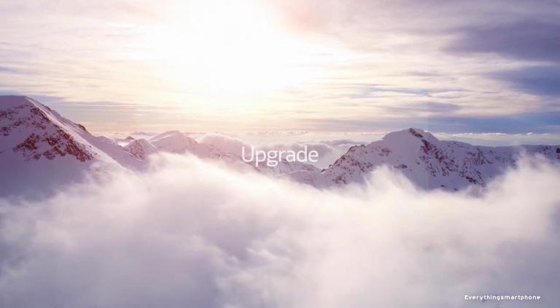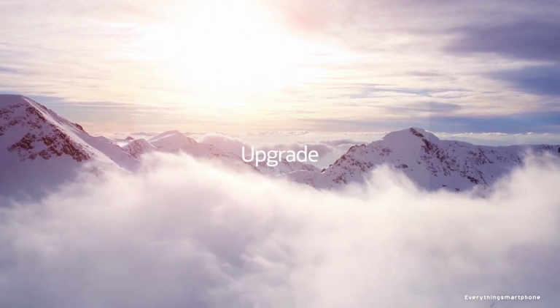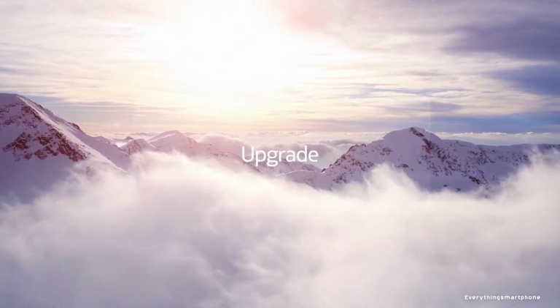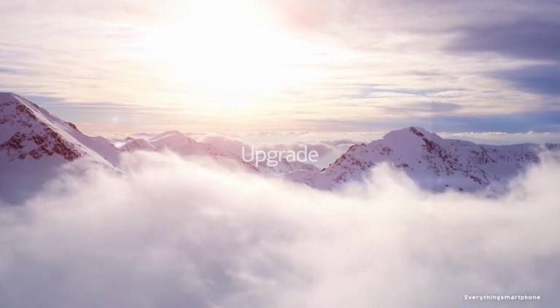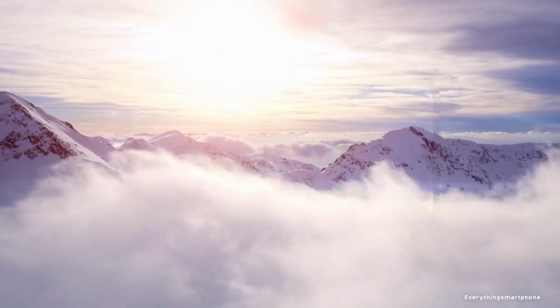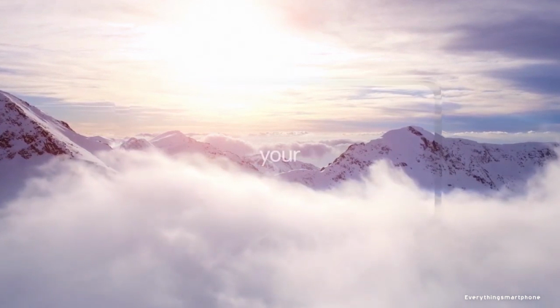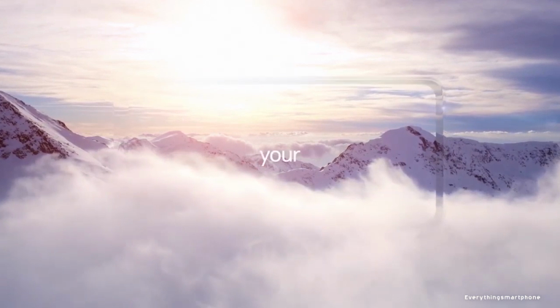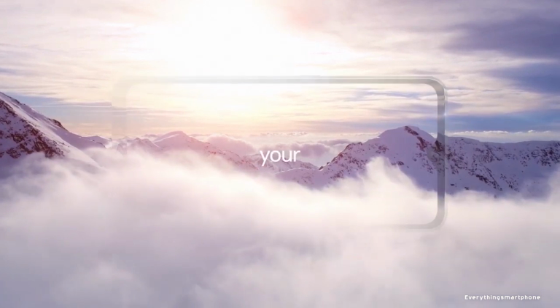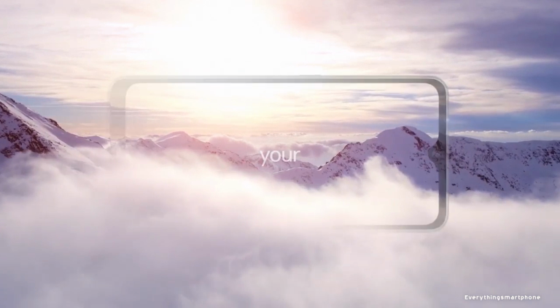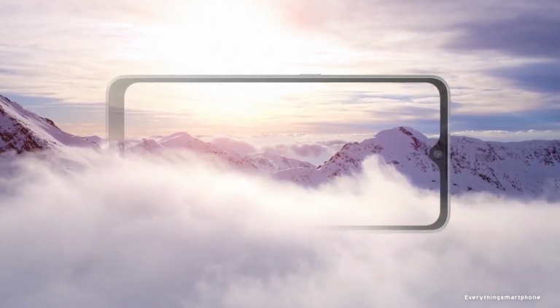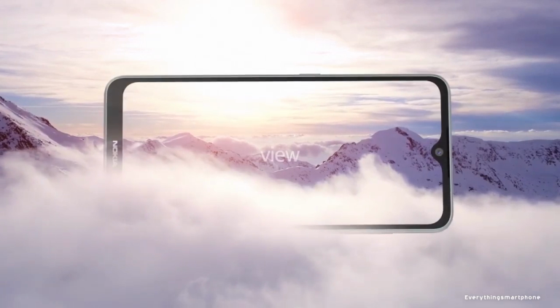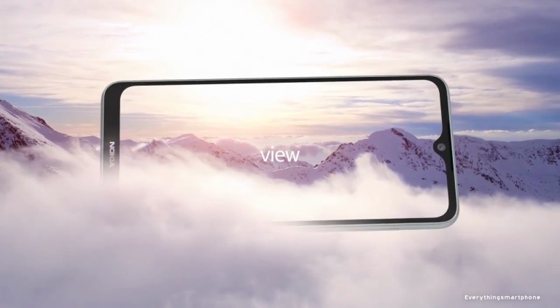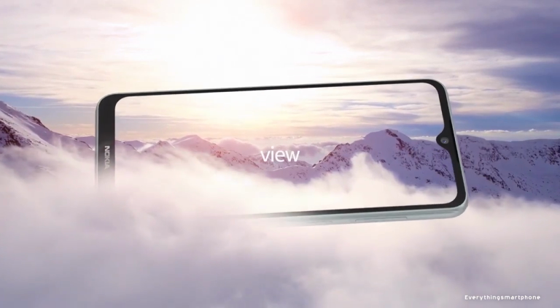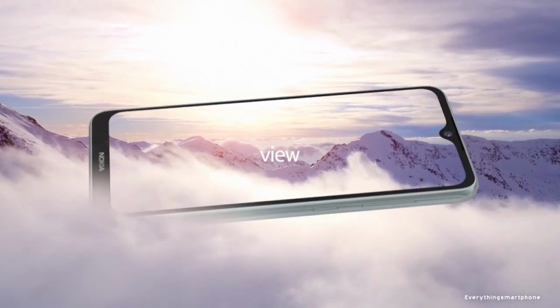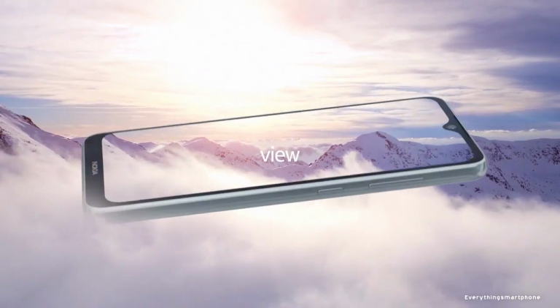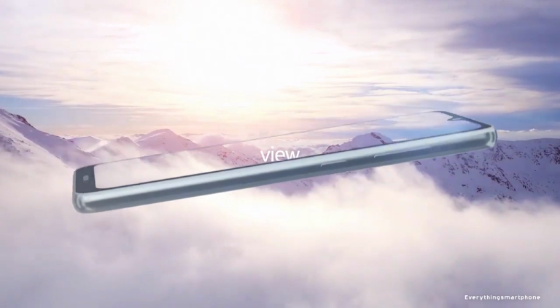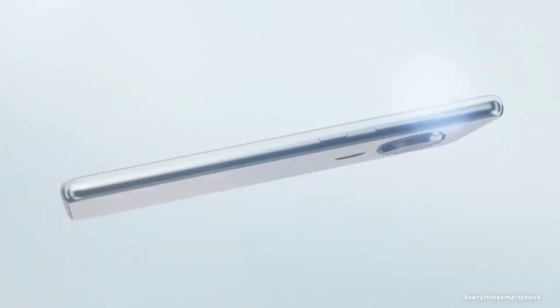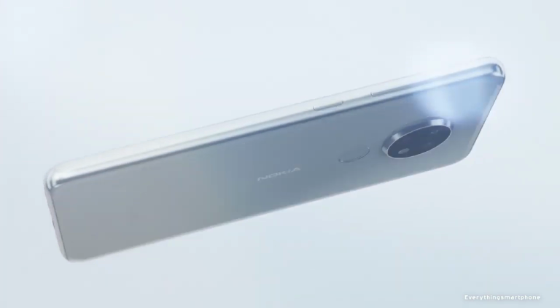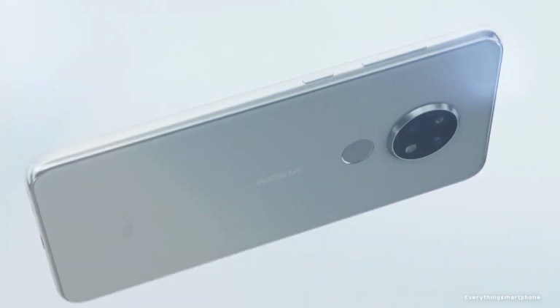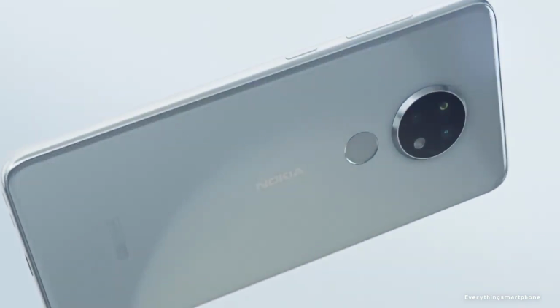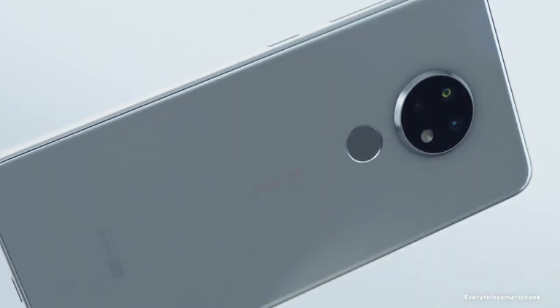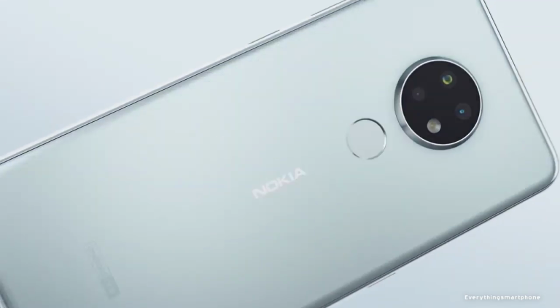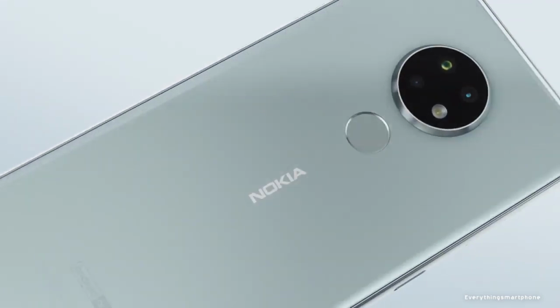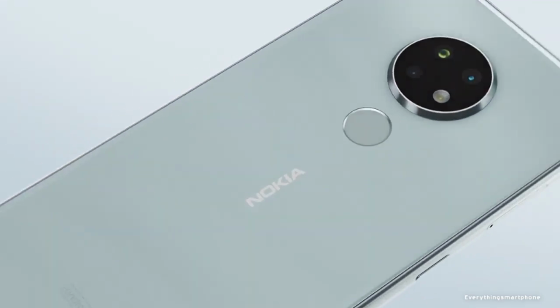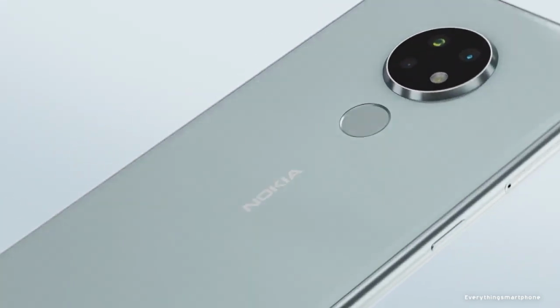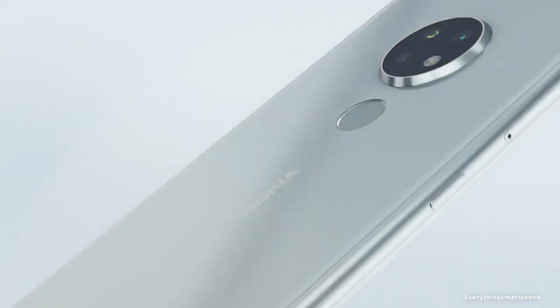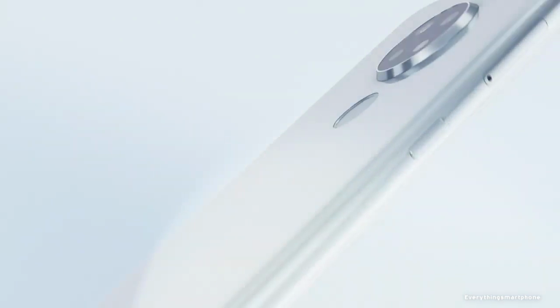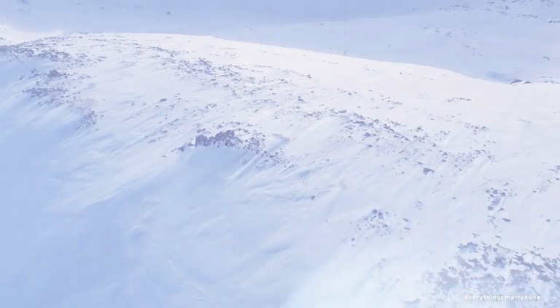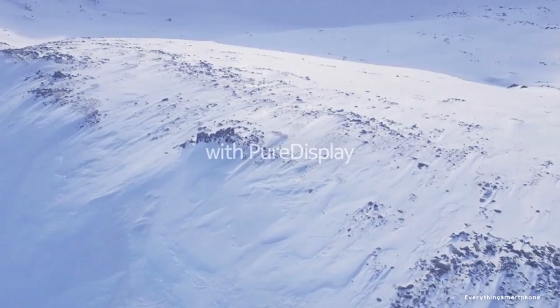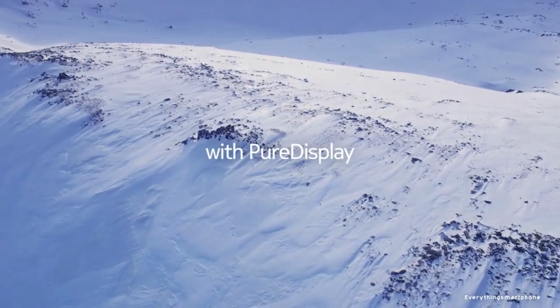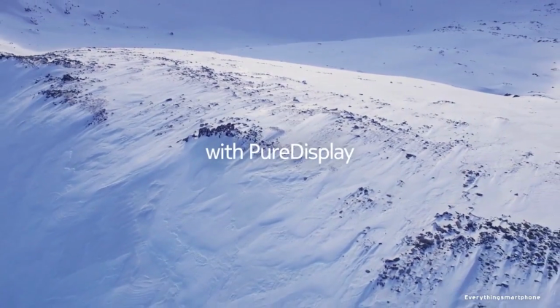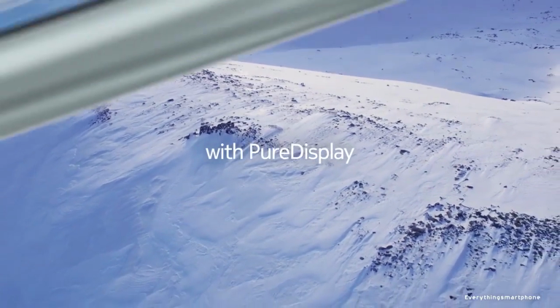Nokia 6.2 was available in the market from September 2019. The phone got a 6.3-inch IPS LCD touchscreen display with a resolution of 1080 x 2280 pixels and an aspect ratio of 19 to 9. It is protected by Corning Gorilla Glass 3.